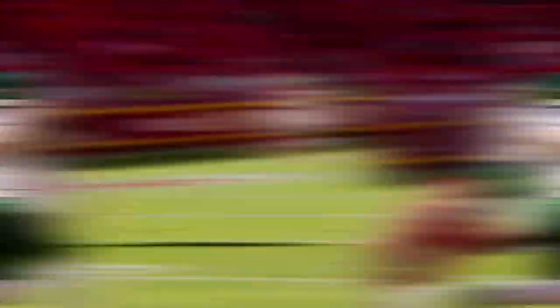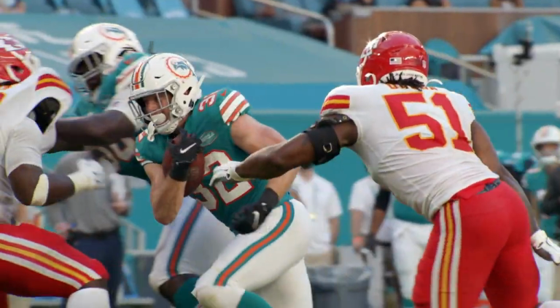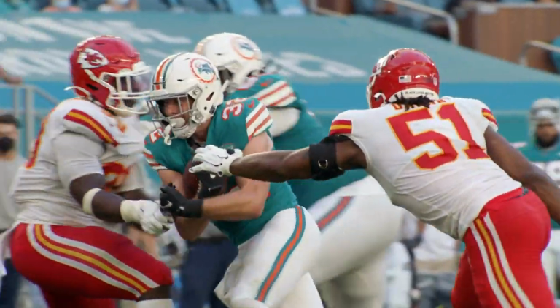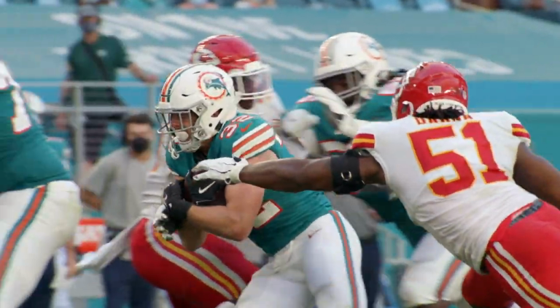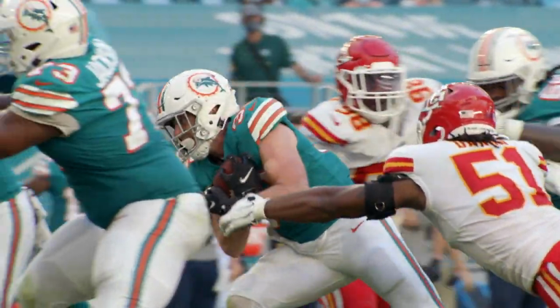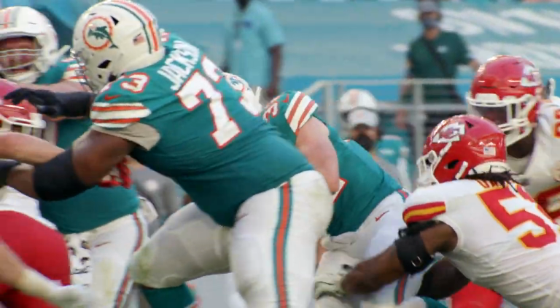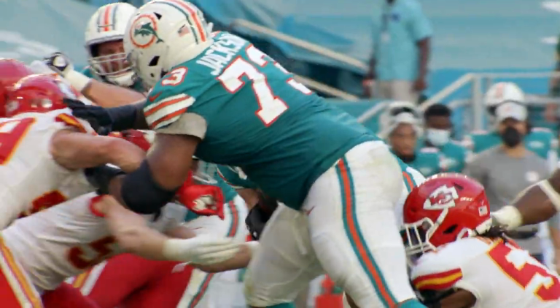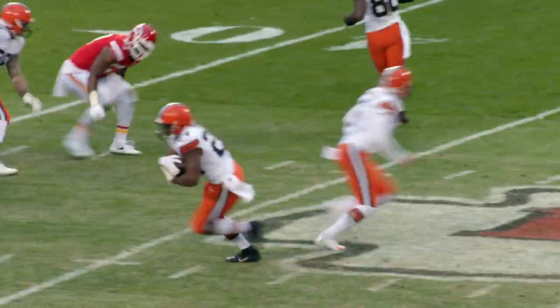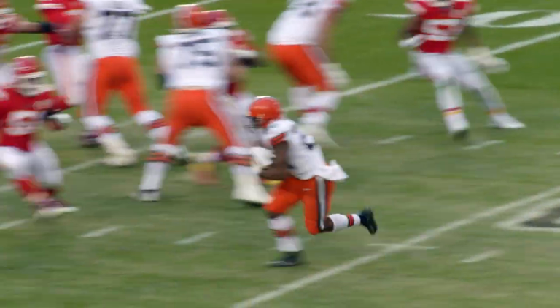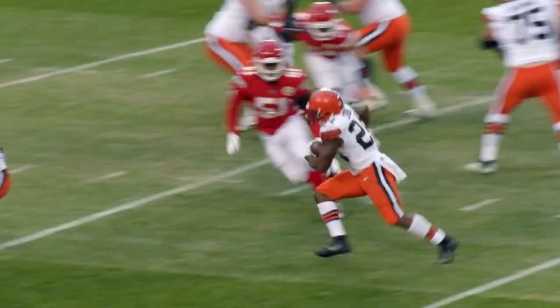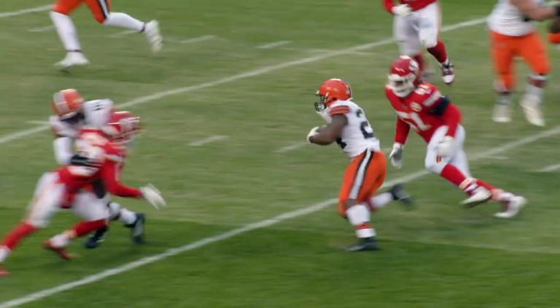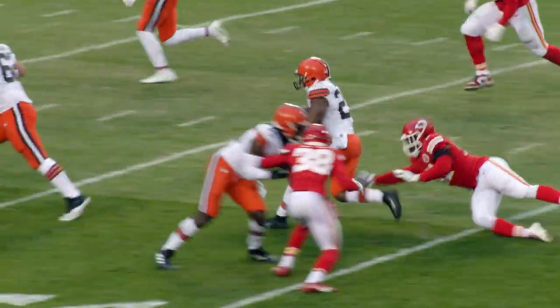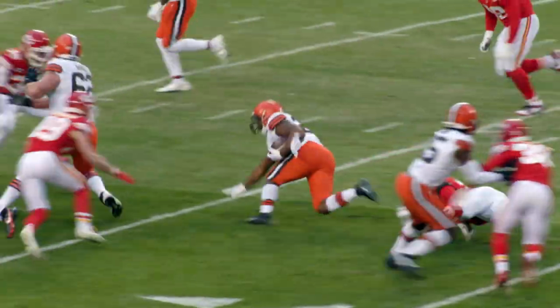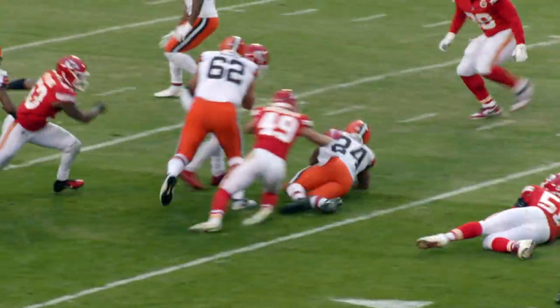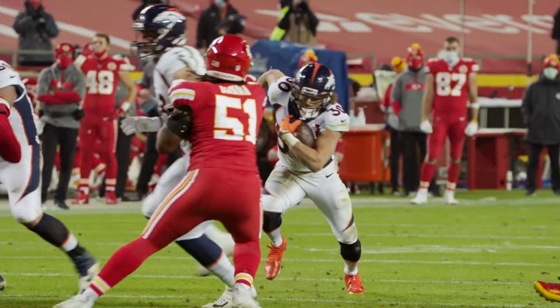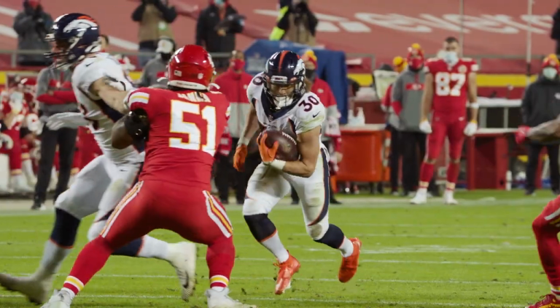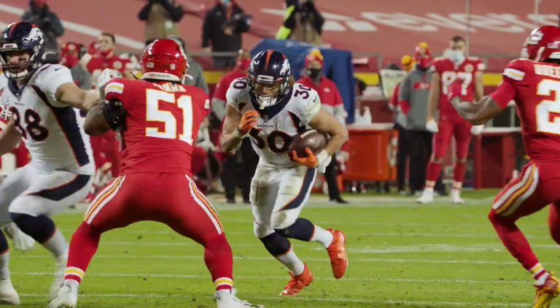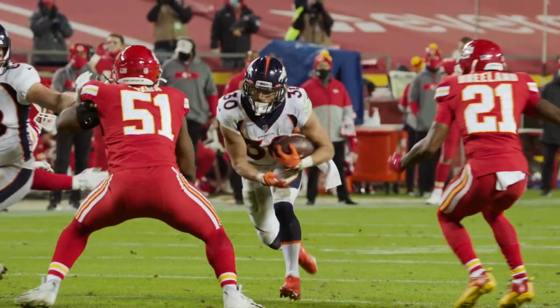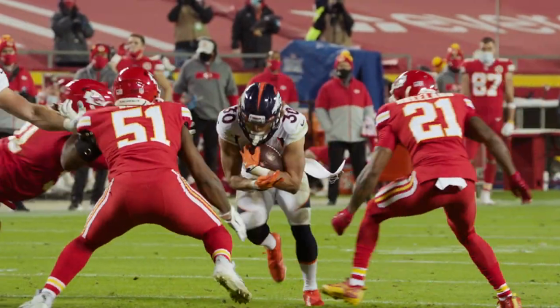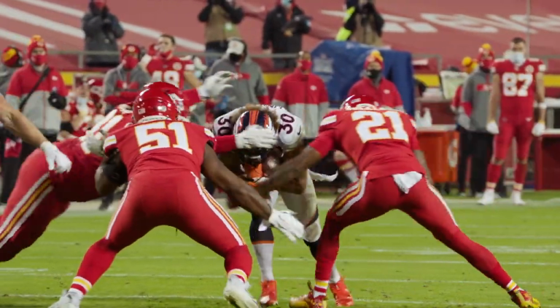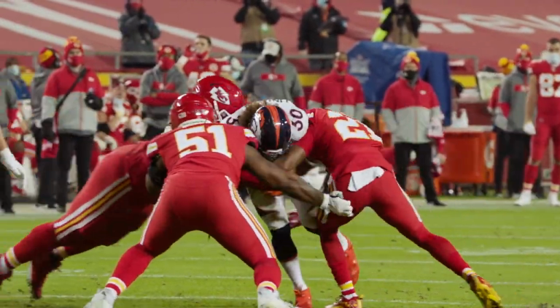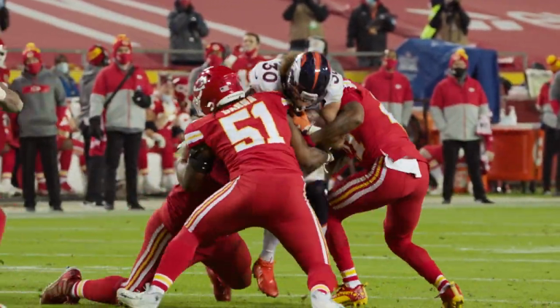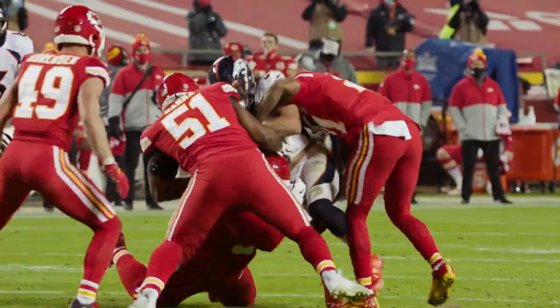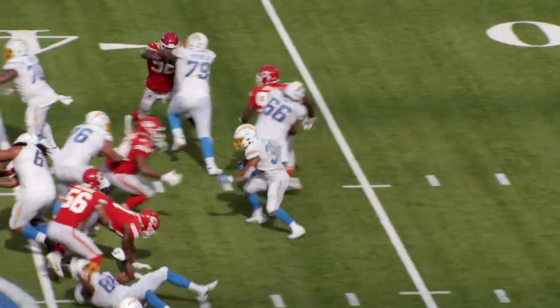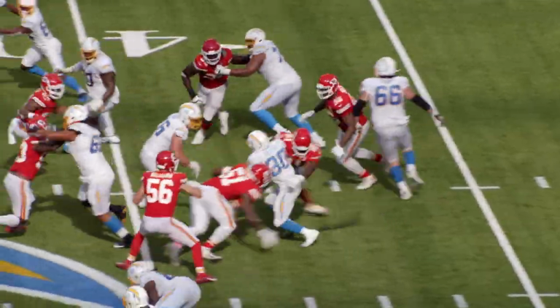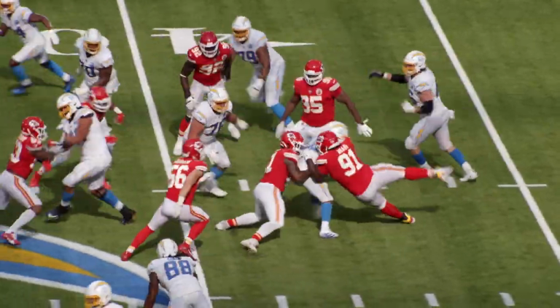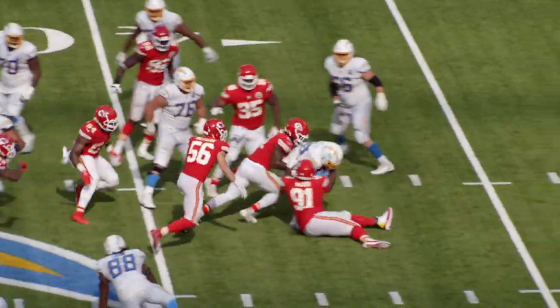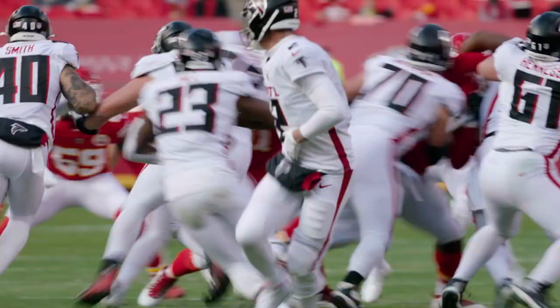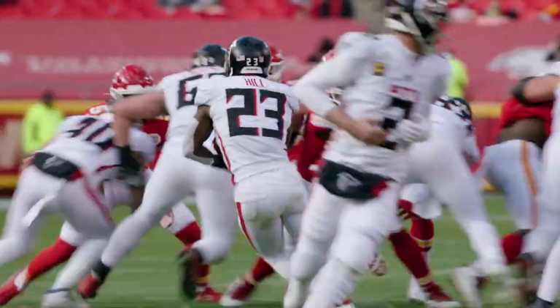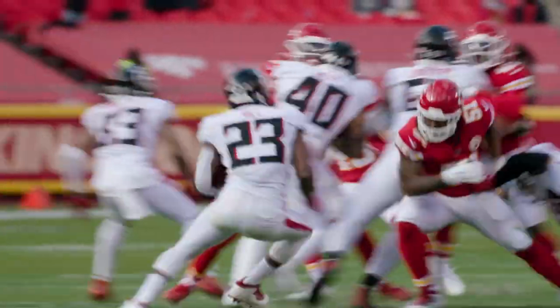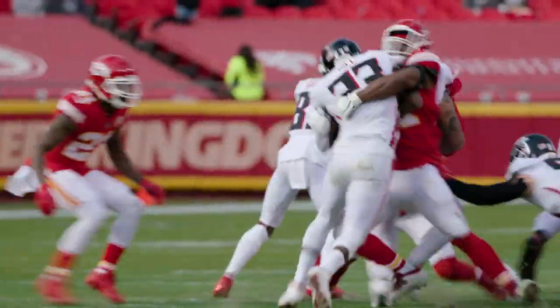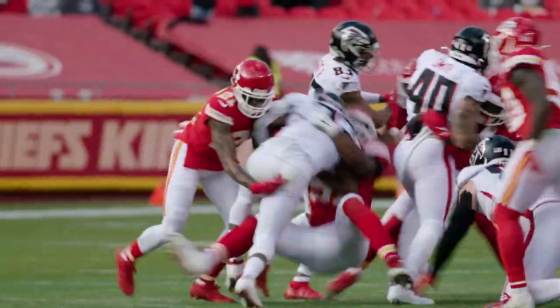He was good against the run too. Among all rookie edge defenders with at least 100 snaps played, Pro Football Focus graded Dana as the fourth best run defender in the league last season. Dana flashed the potential to be a complete player on the edge for this team.